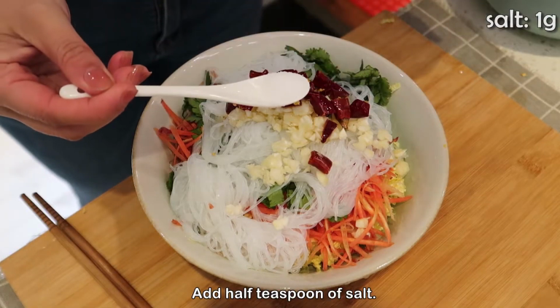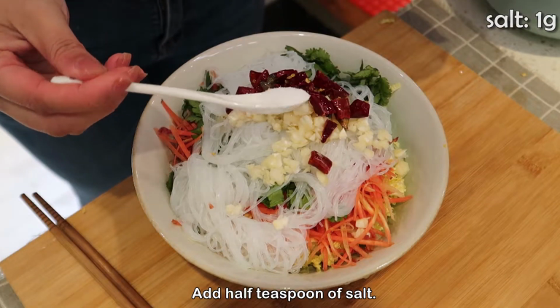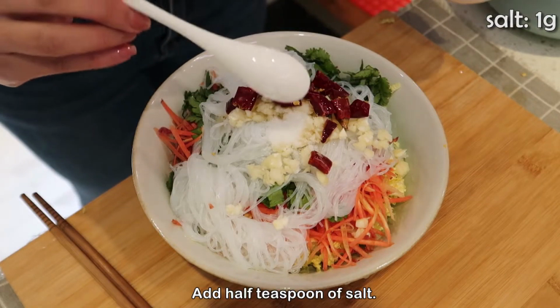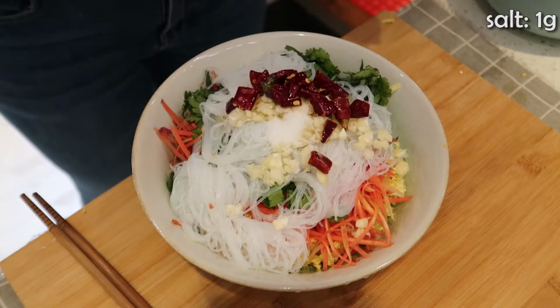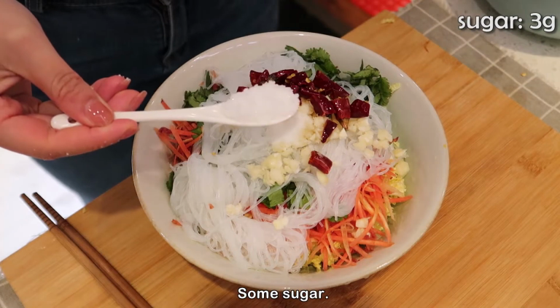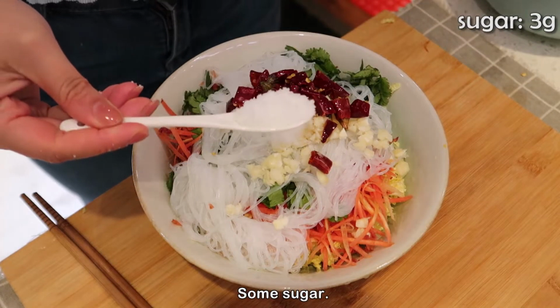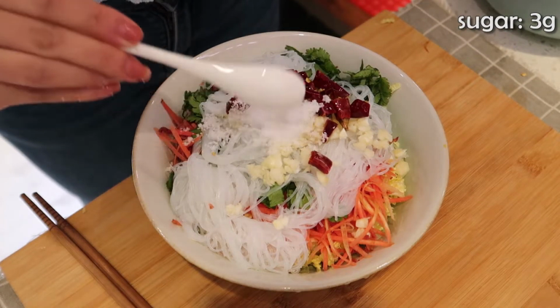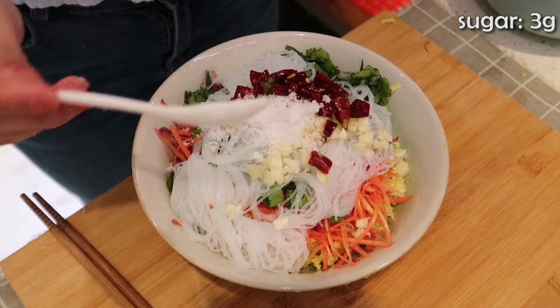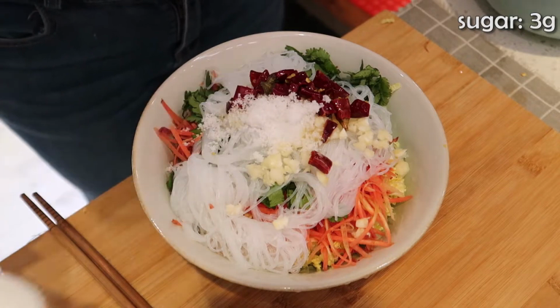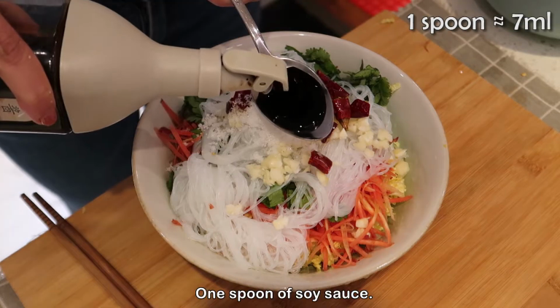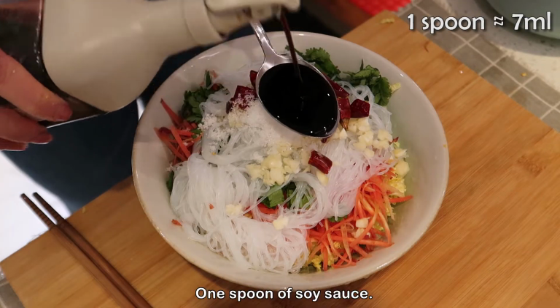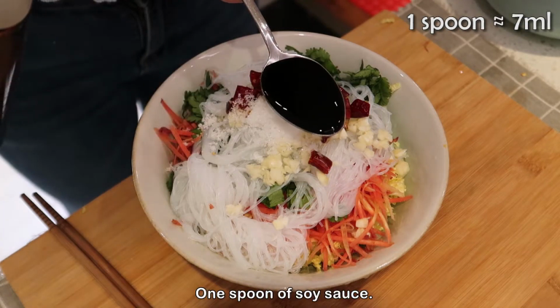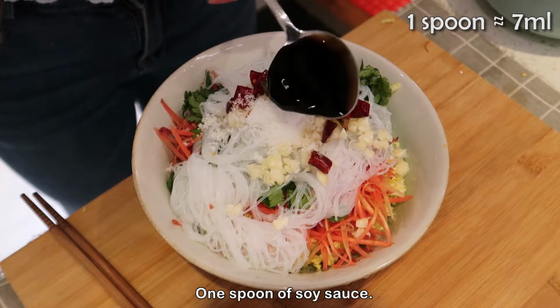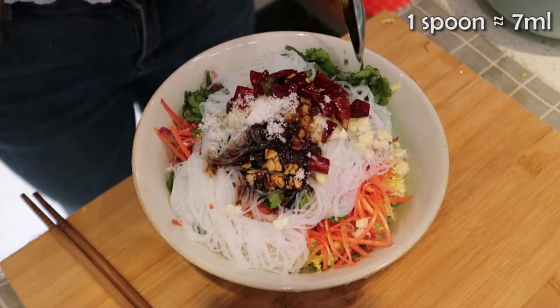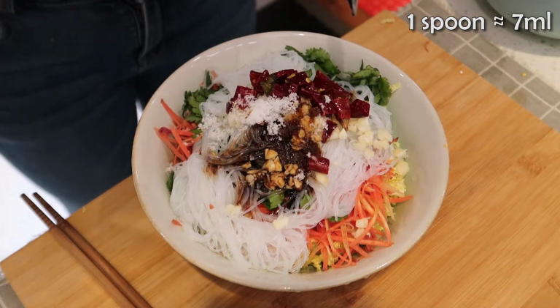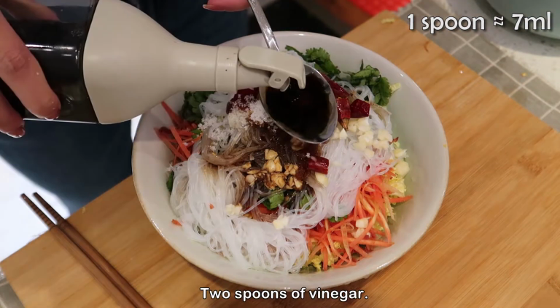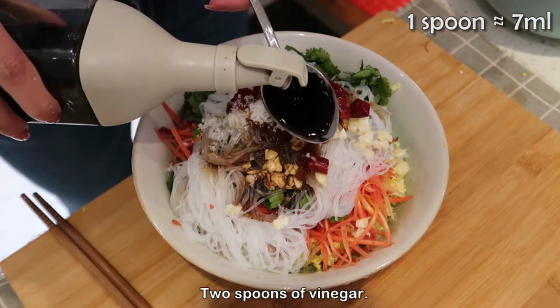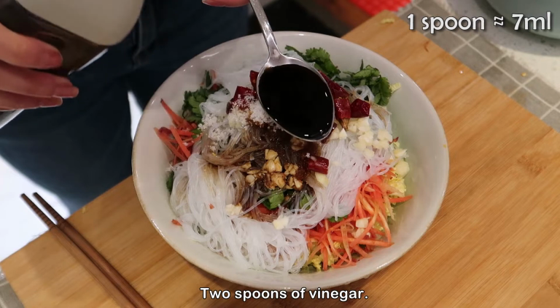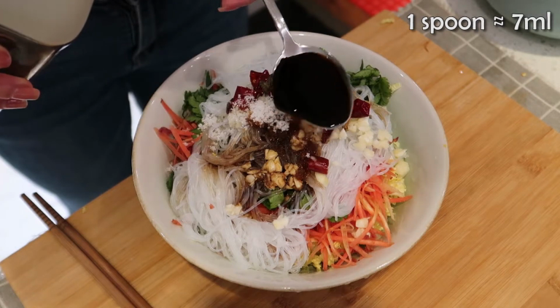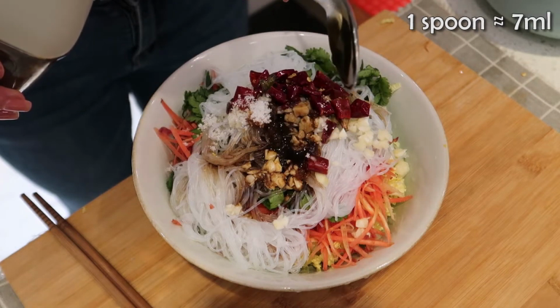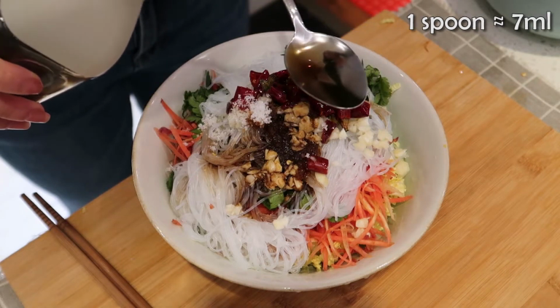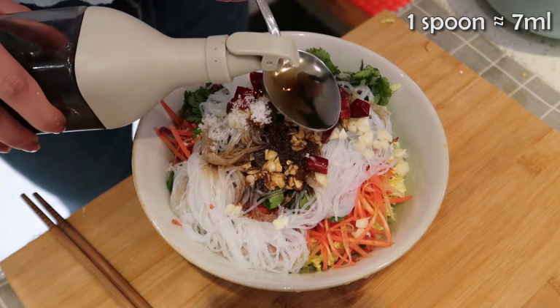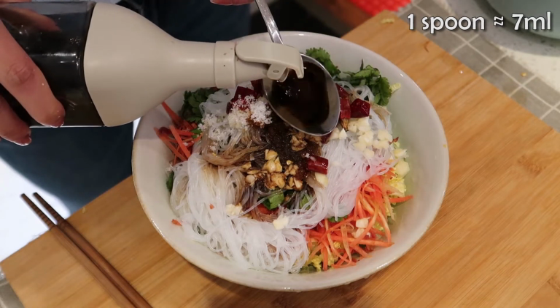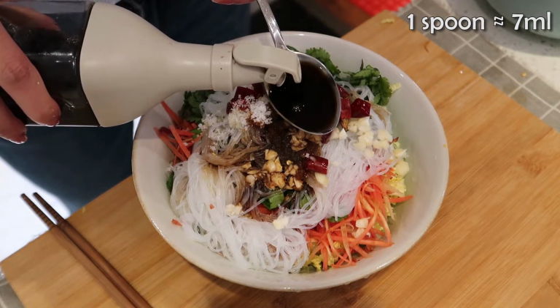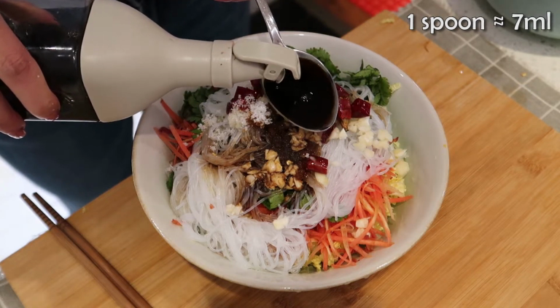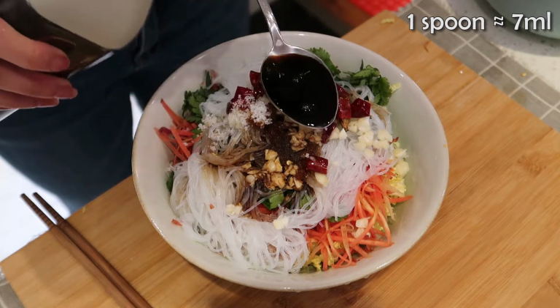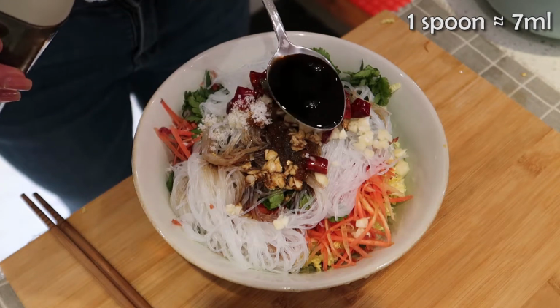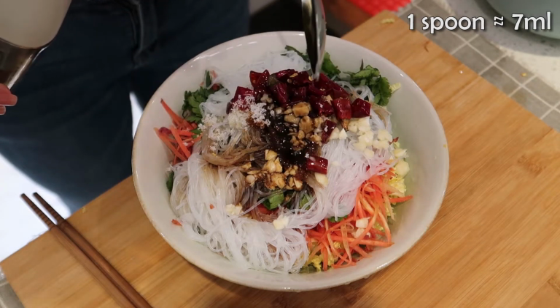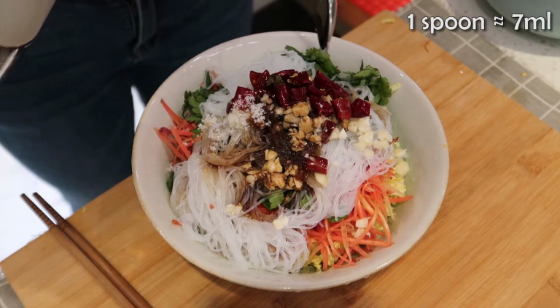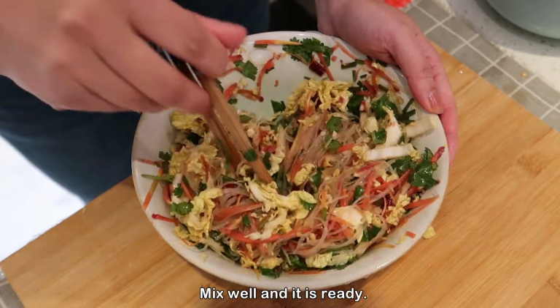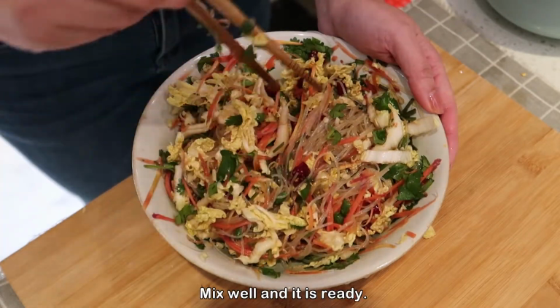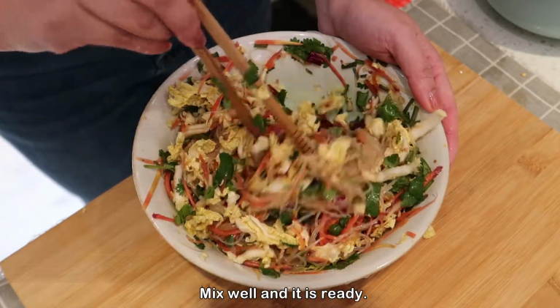Add half a teaspoon of salt, some sugar, one spoon of soy sauce, and two spoons of vinegar. Mix well and it is ready!